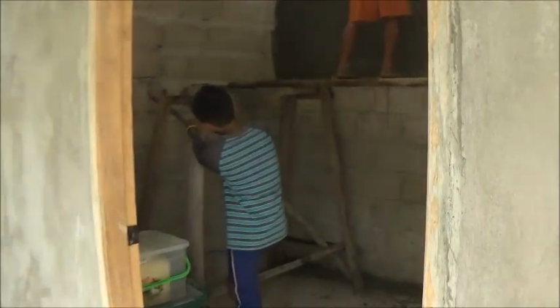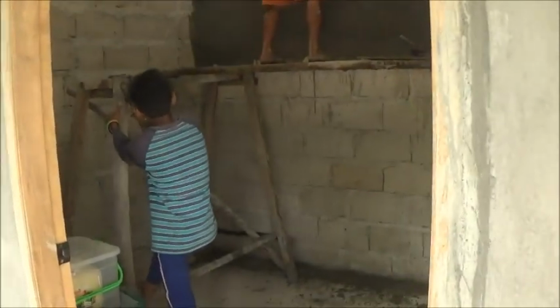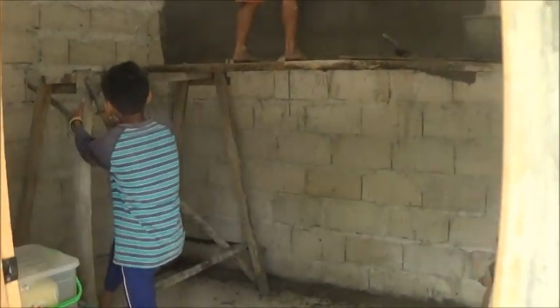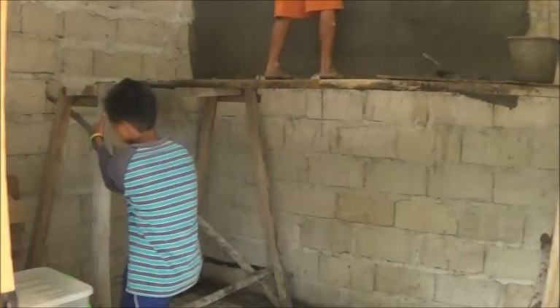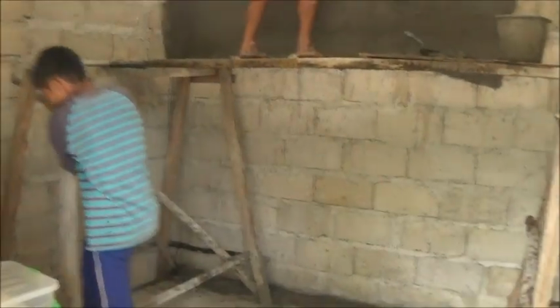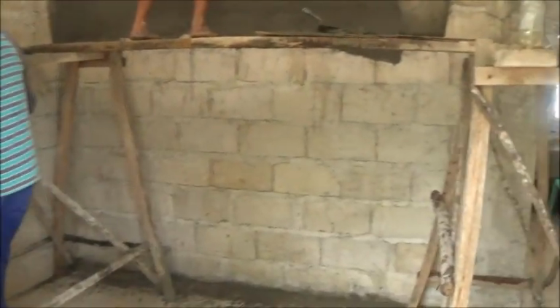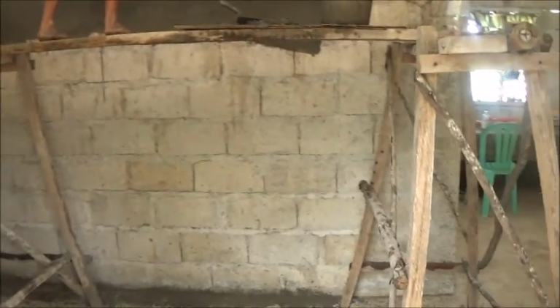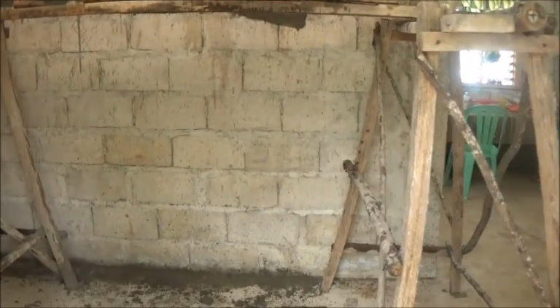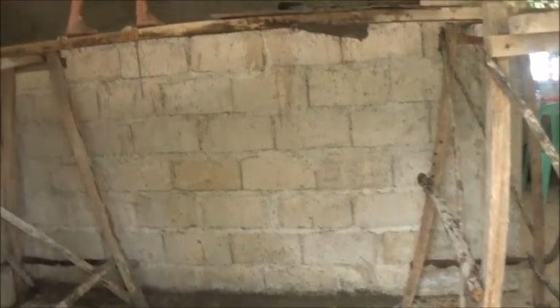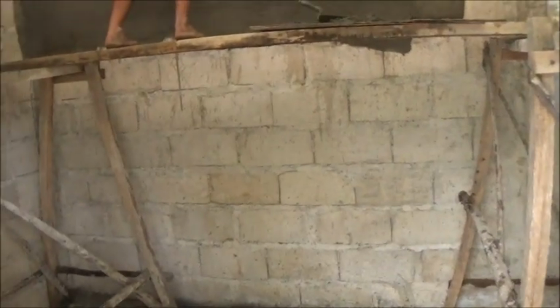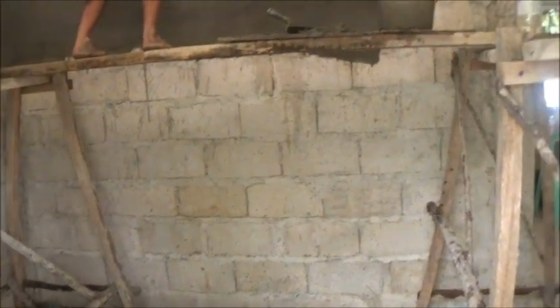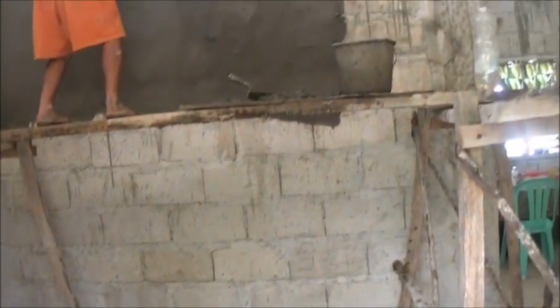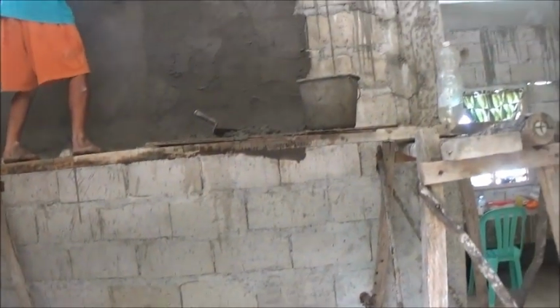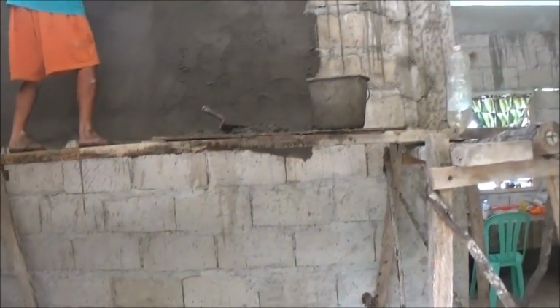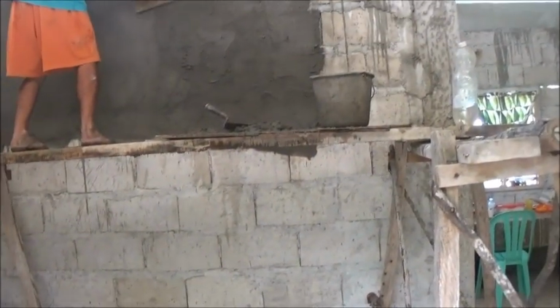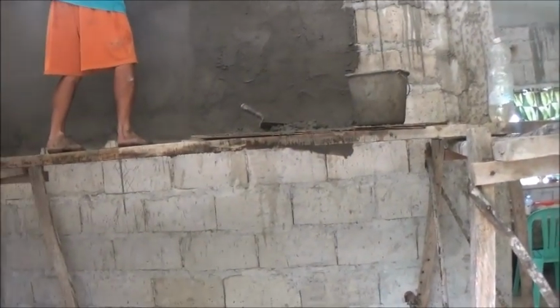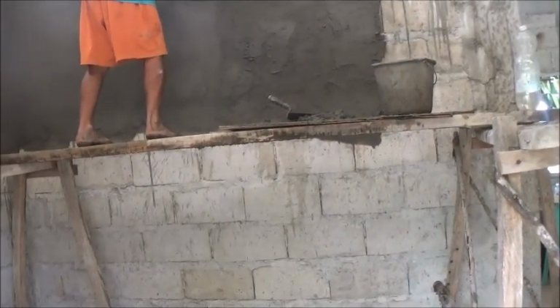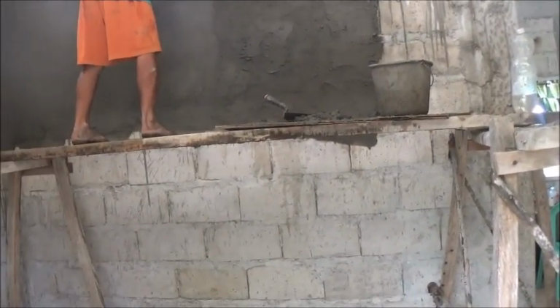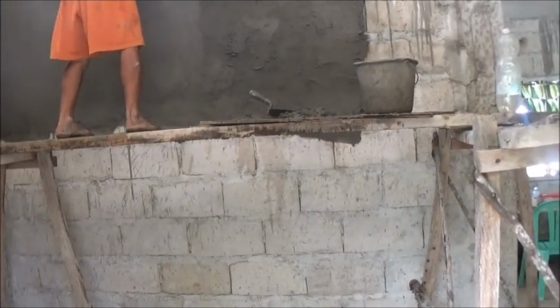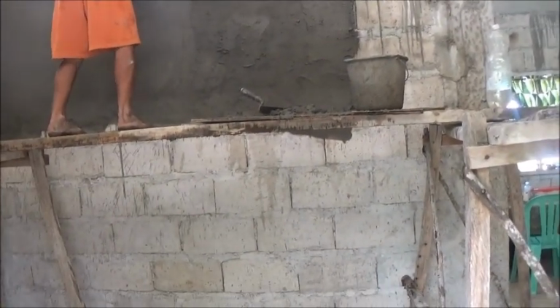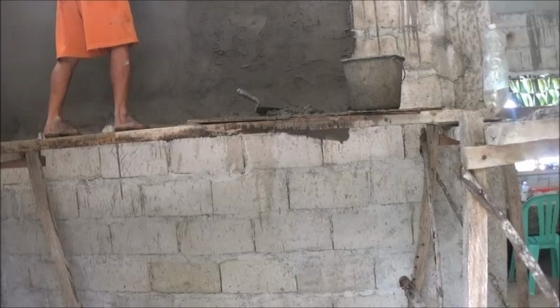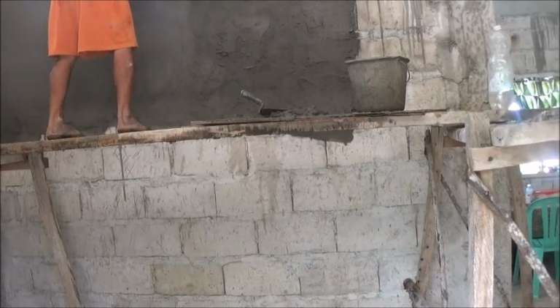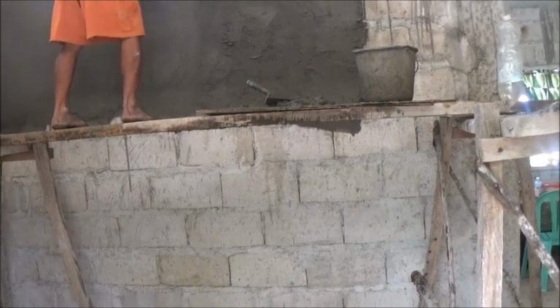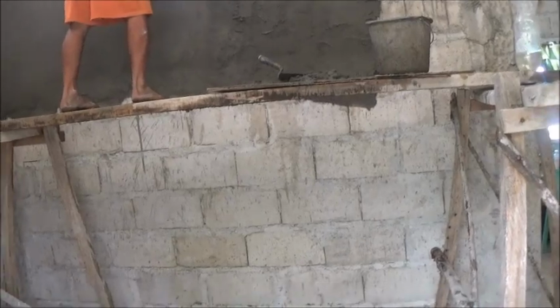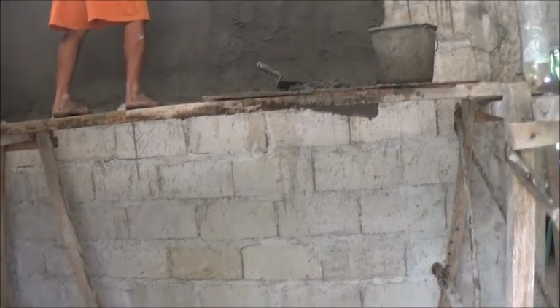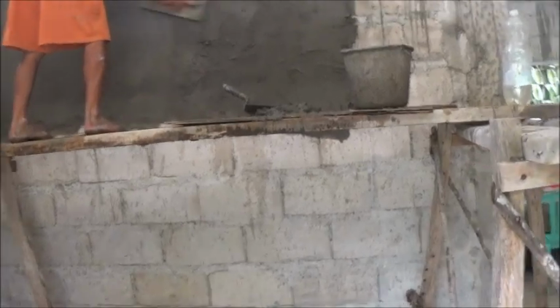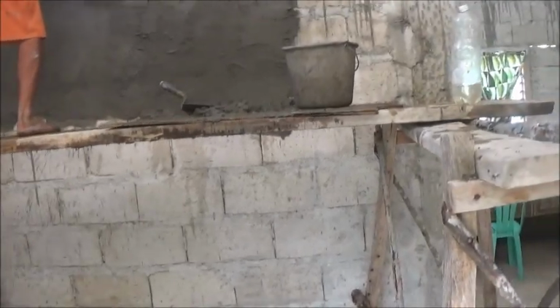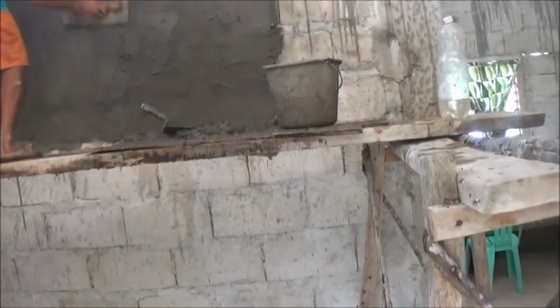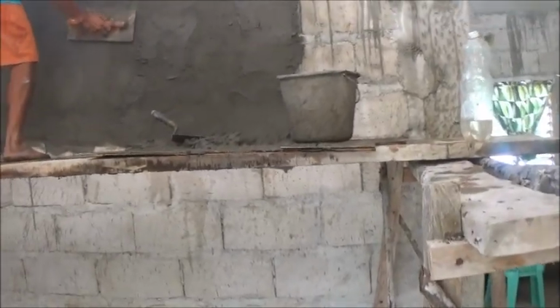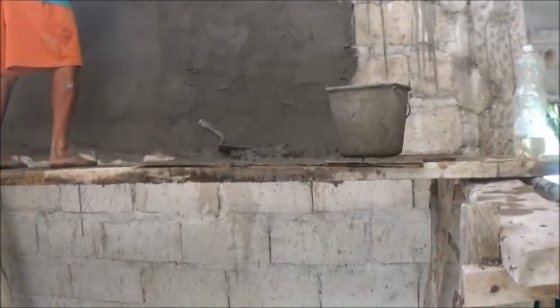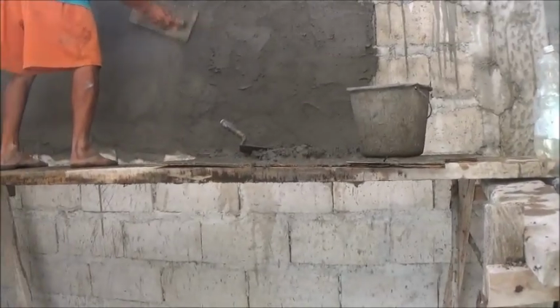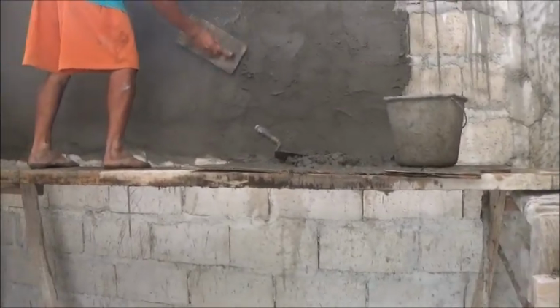Hello everyone, welcome to Foreigner Farming in the Philippines. It's Saturday here, so Perry's back doing his rendering.